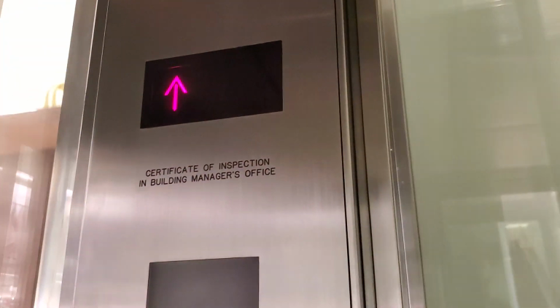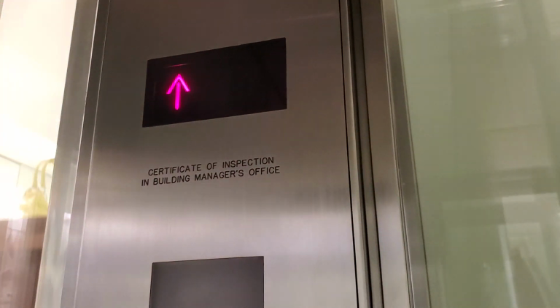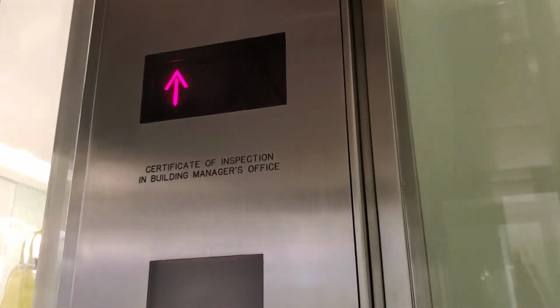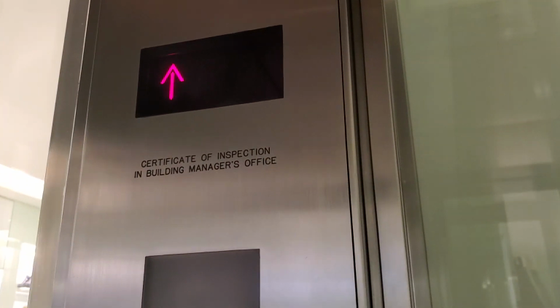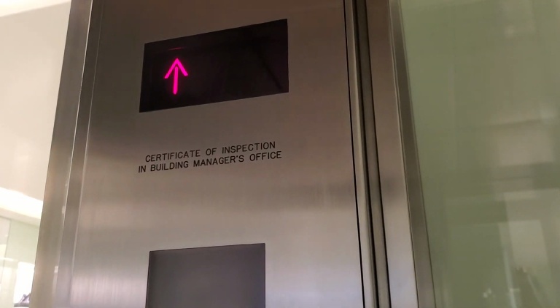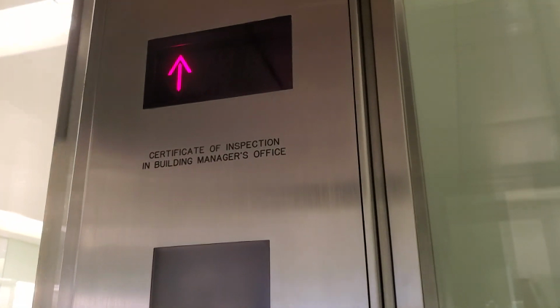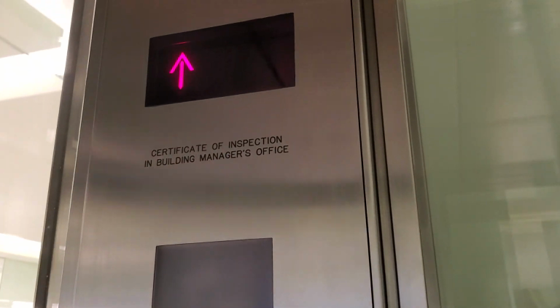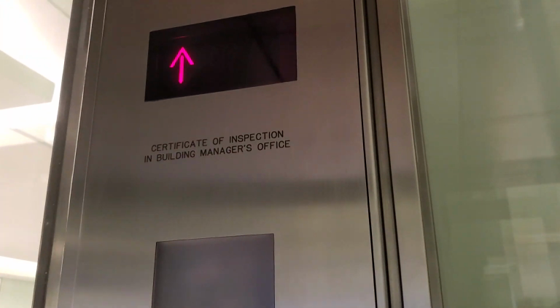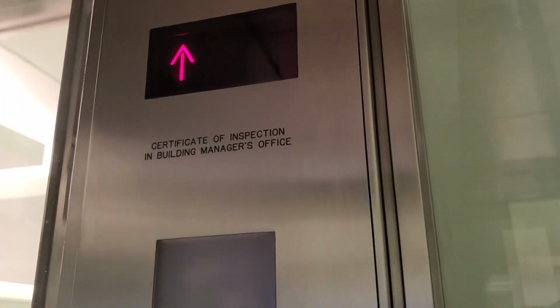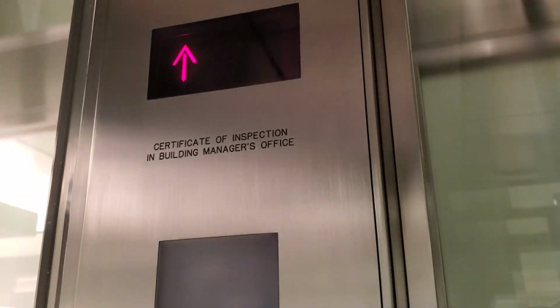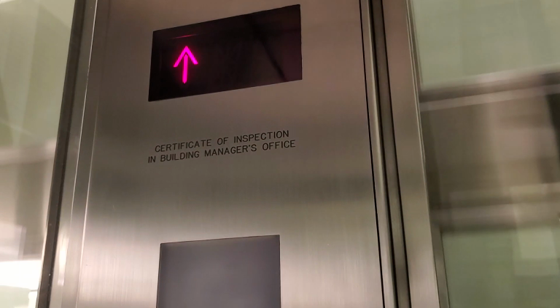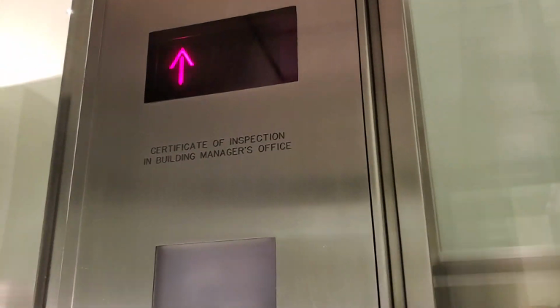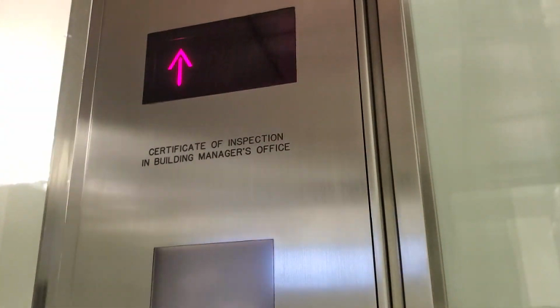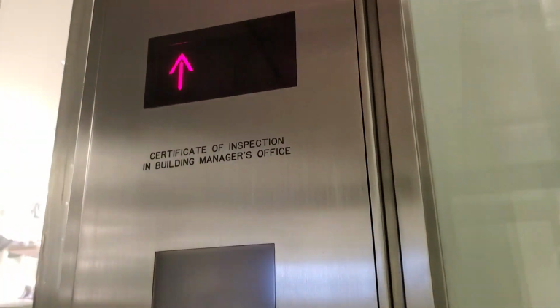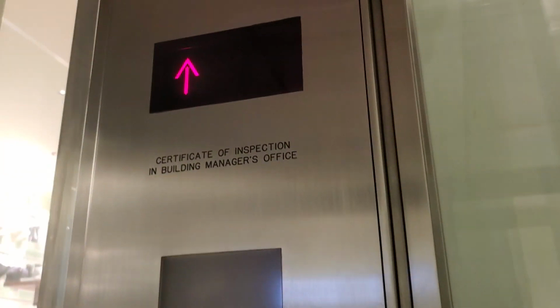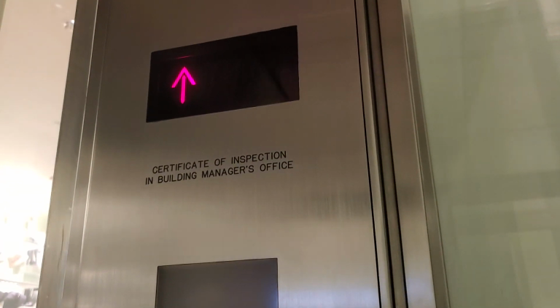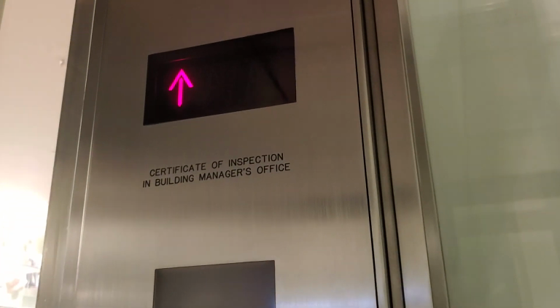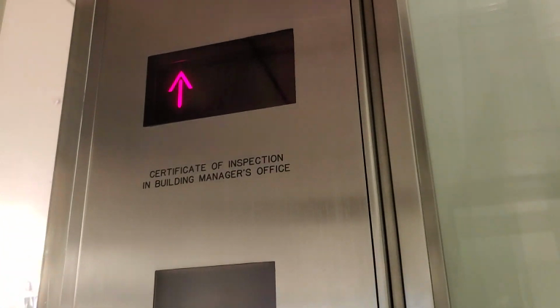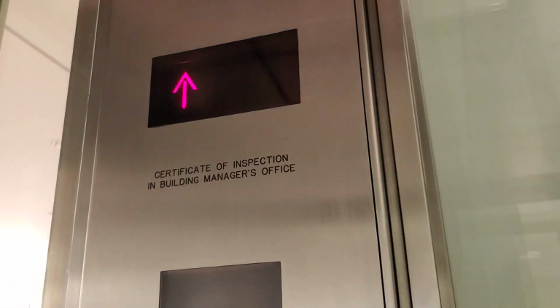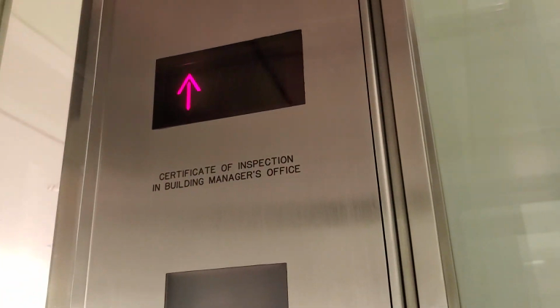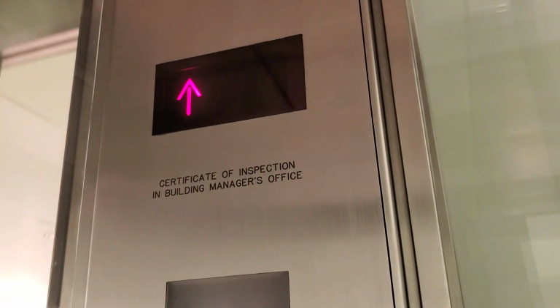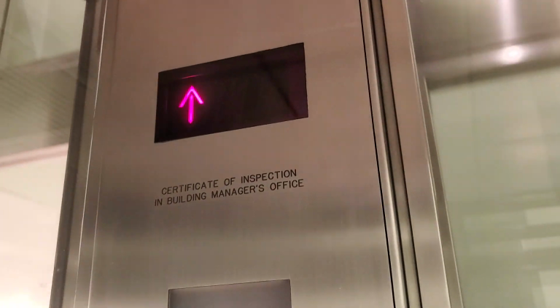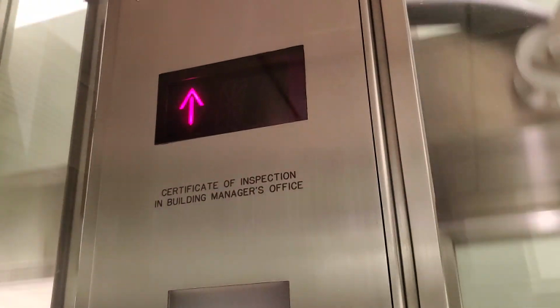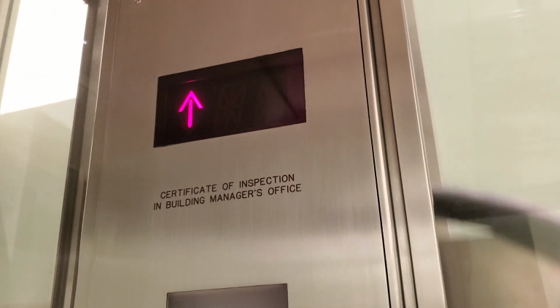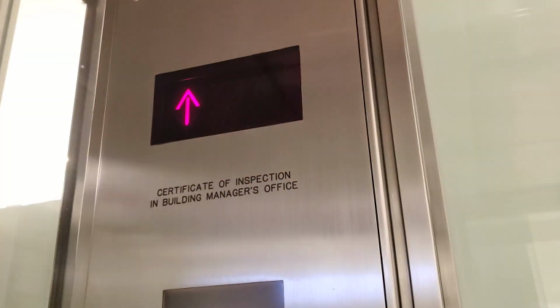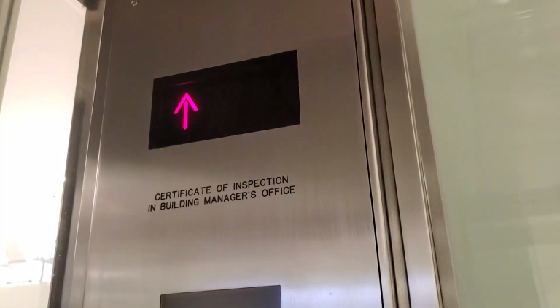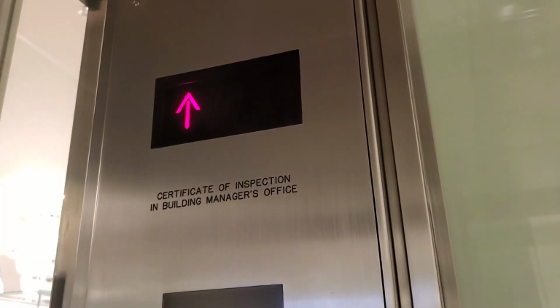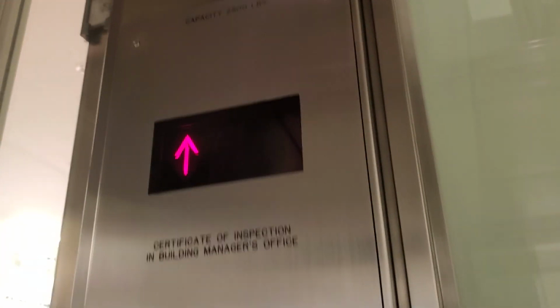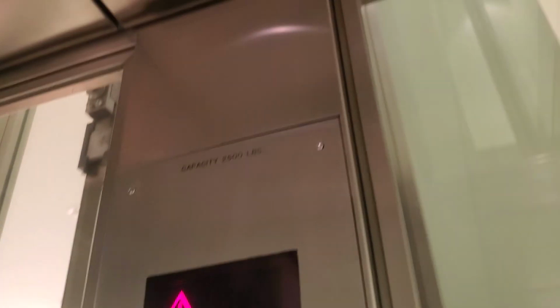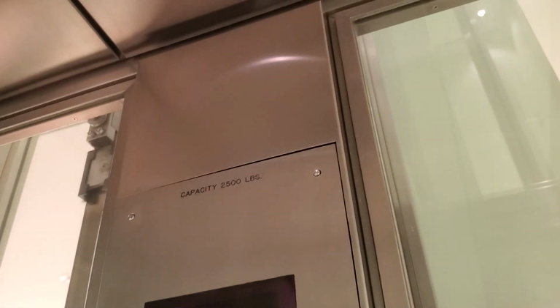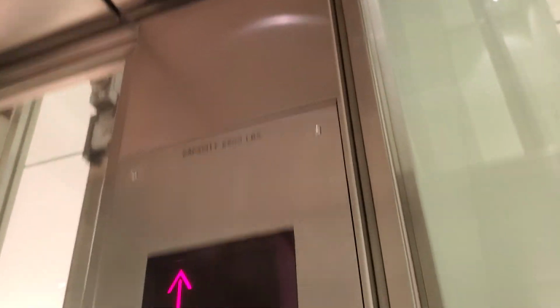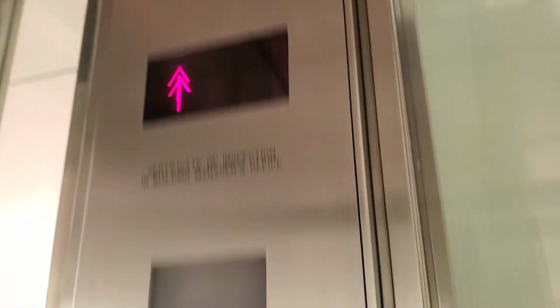All right, this is the elevator at the Prada Milano store on Madison Avenue. Maybe it's a Schindler, 2,500 pounds.